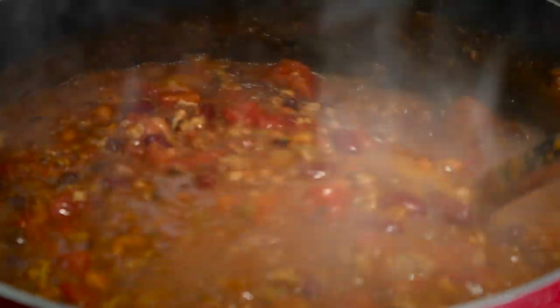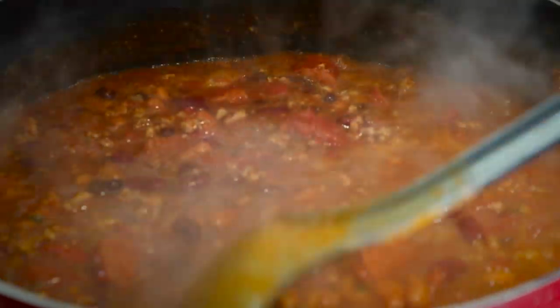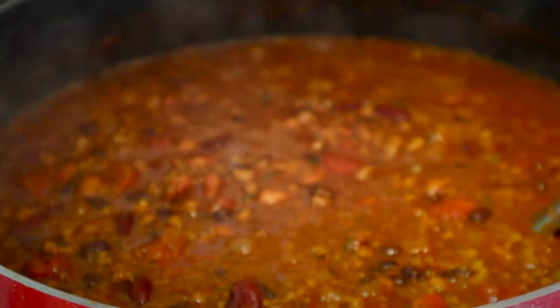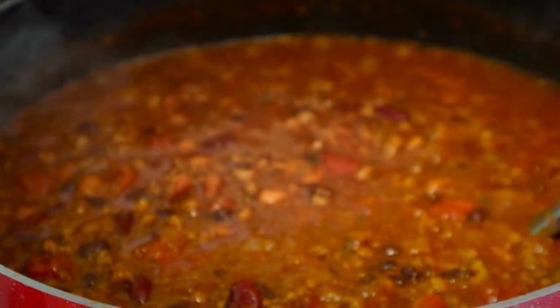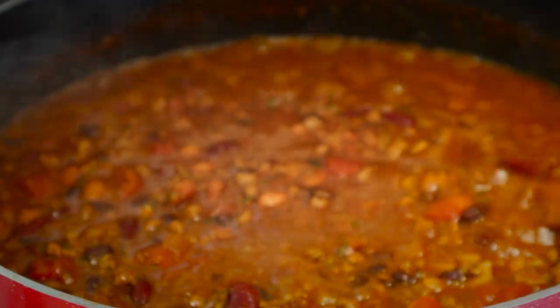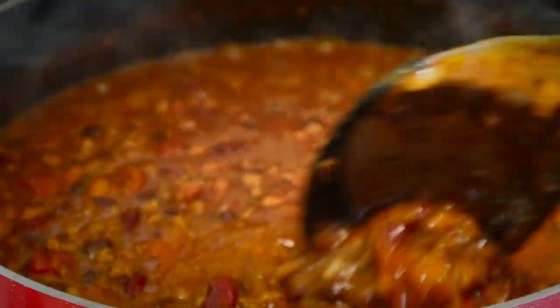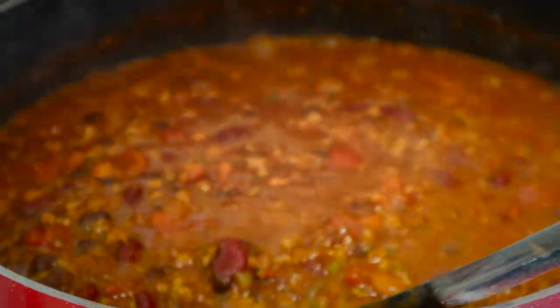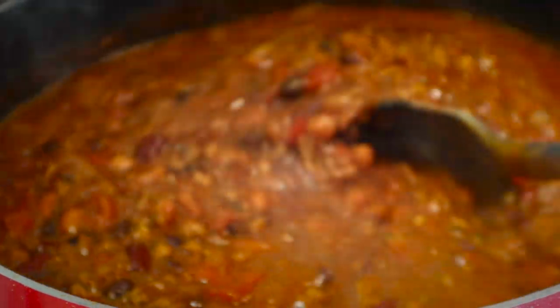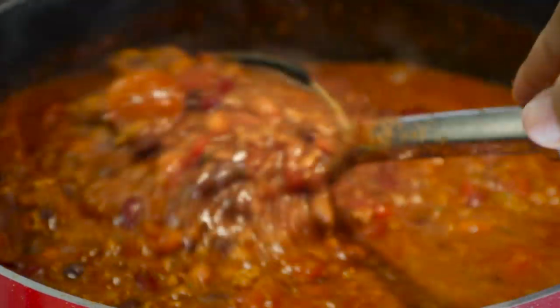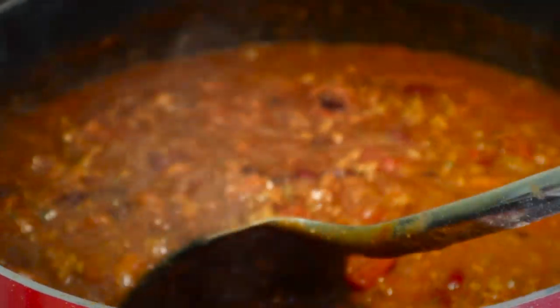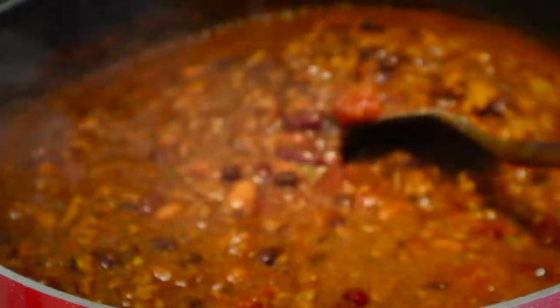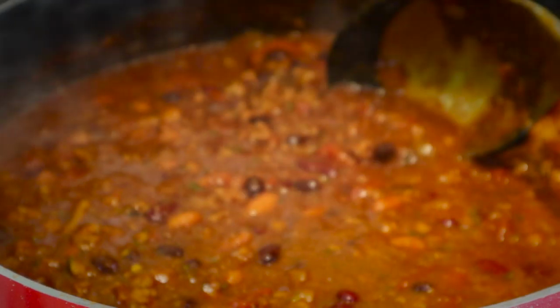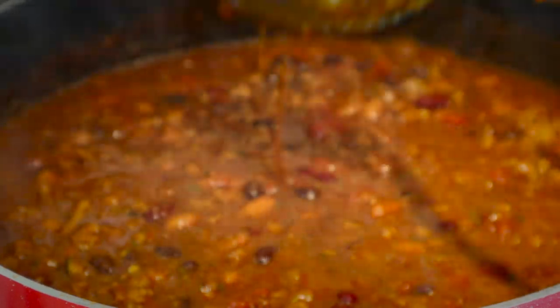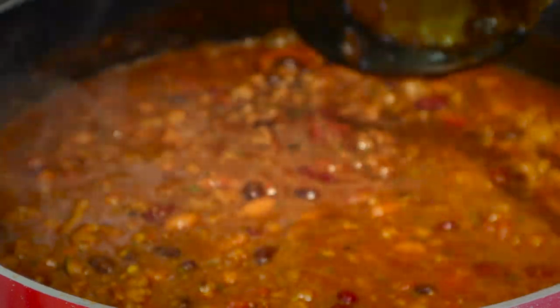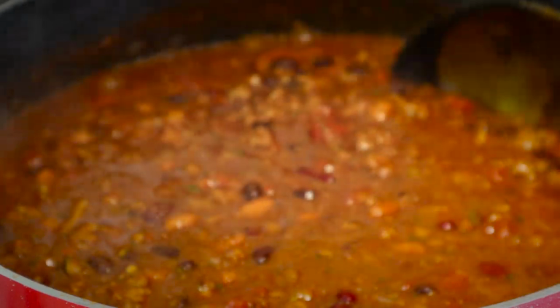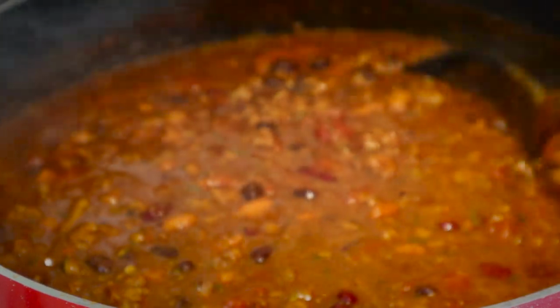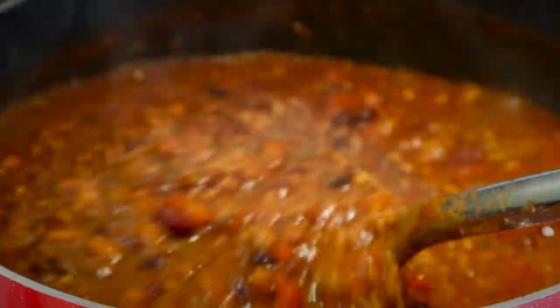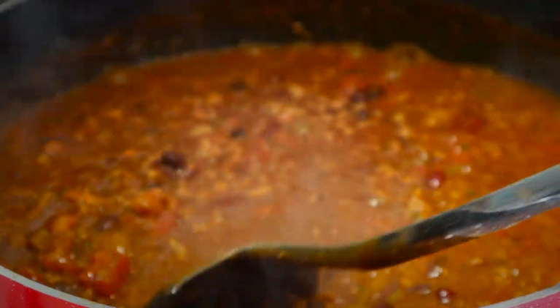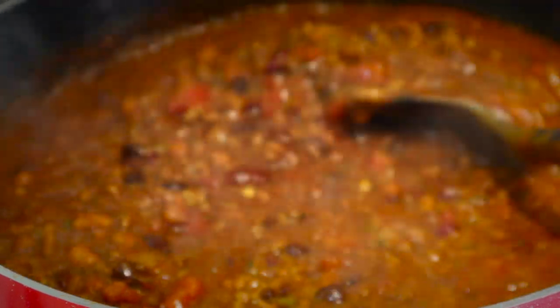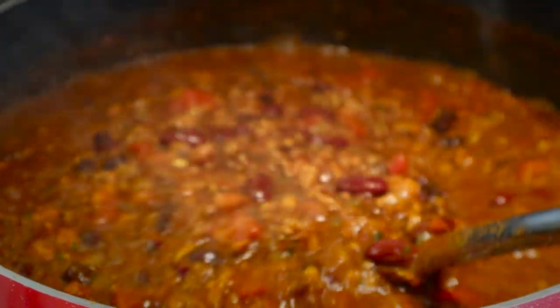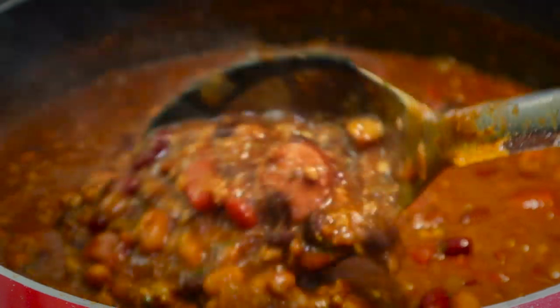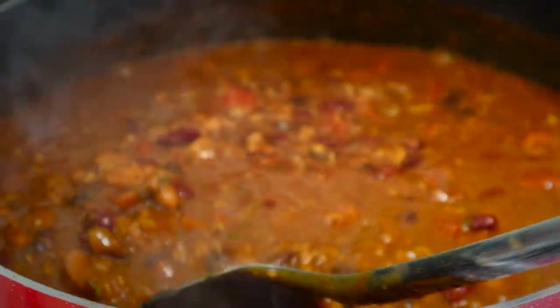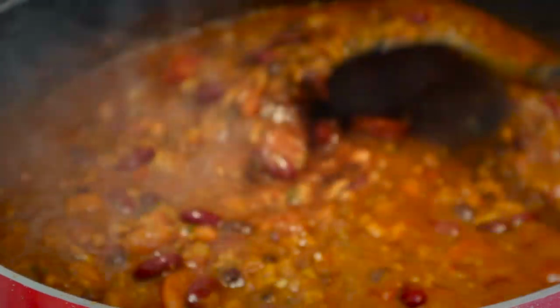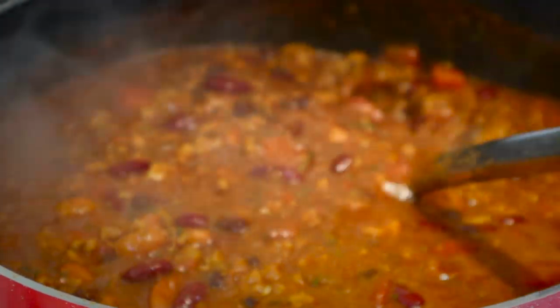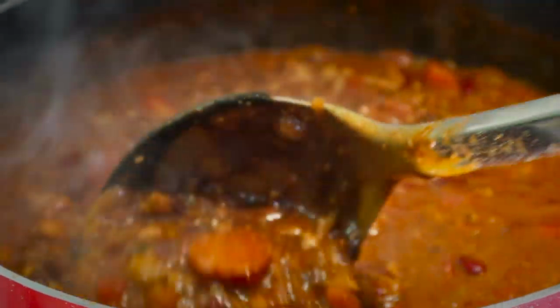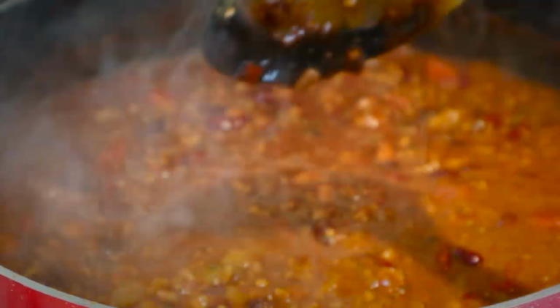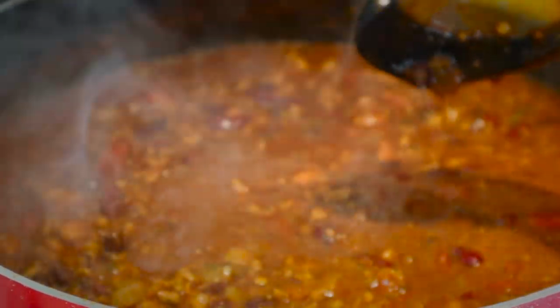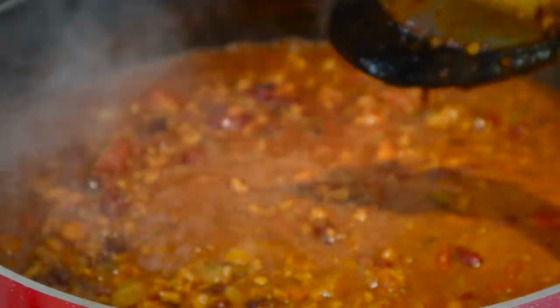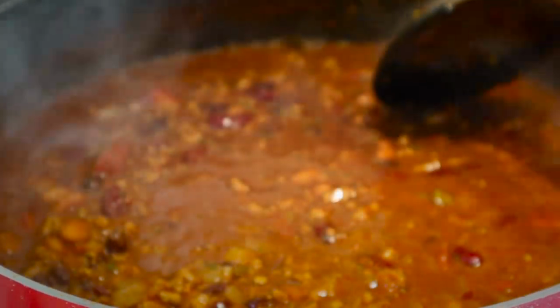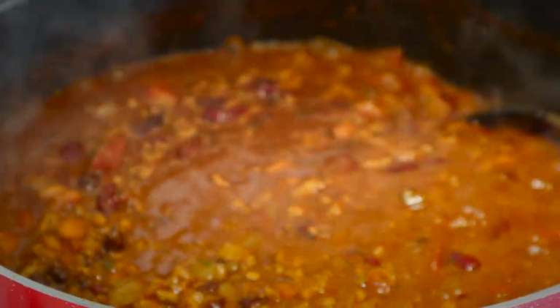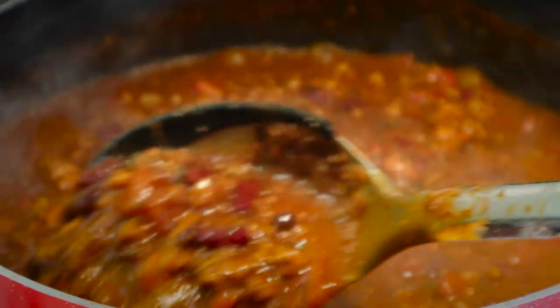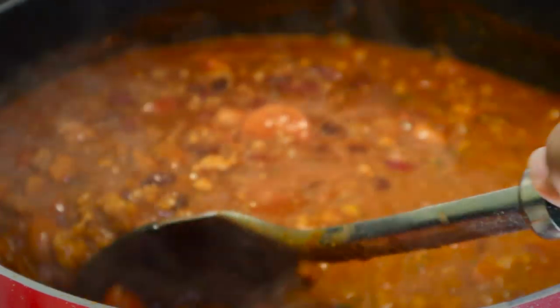I like to add the tomatoes and the sausages last because they cook faster. After you add those, let it sit for about 15 to 20 minutes.